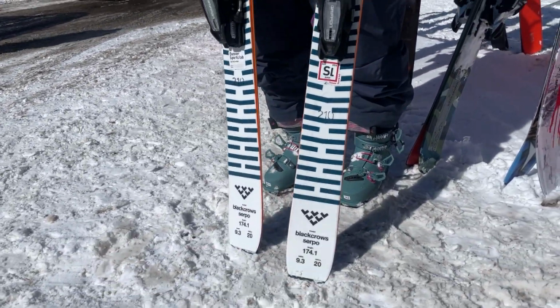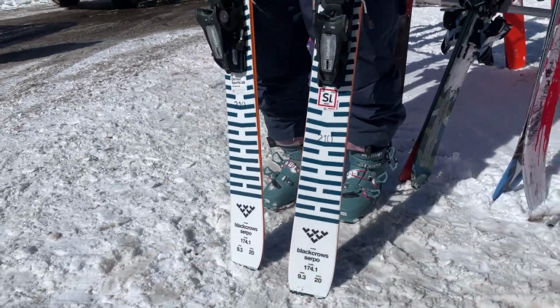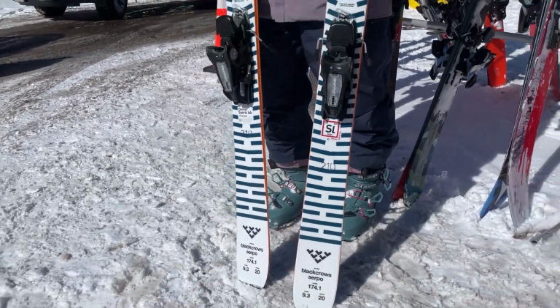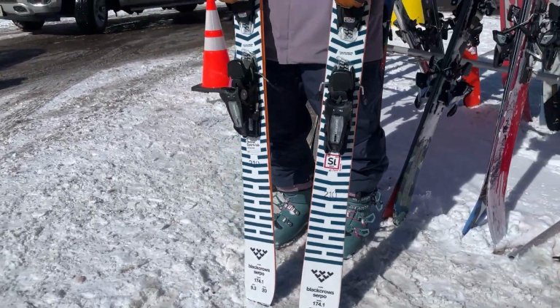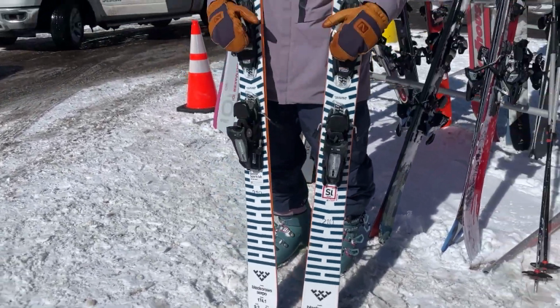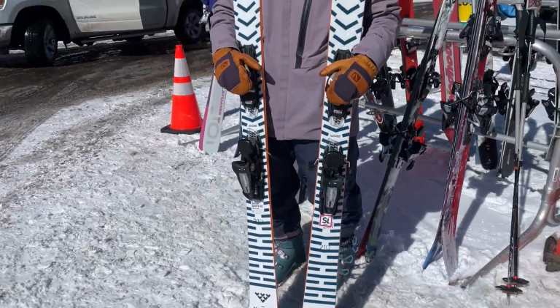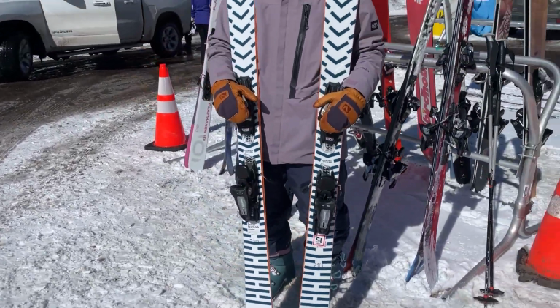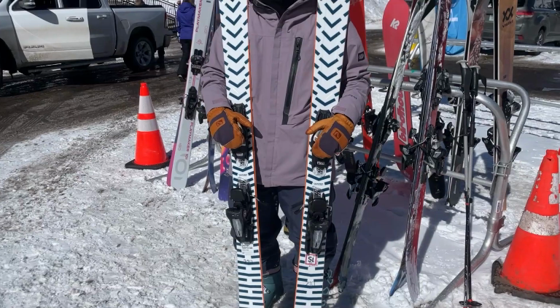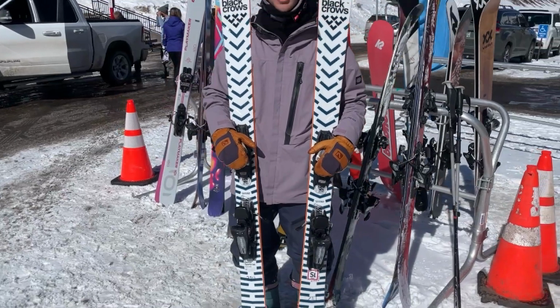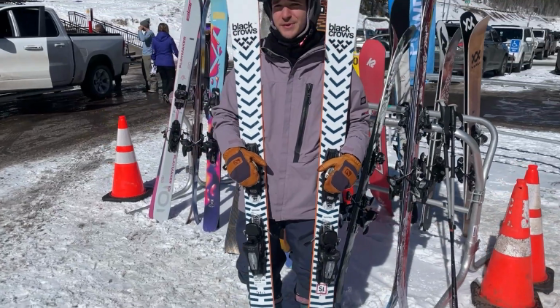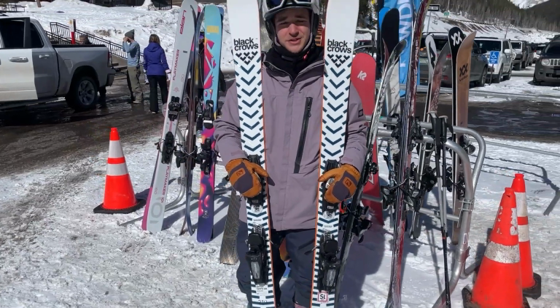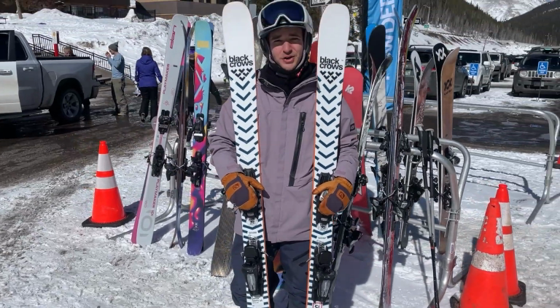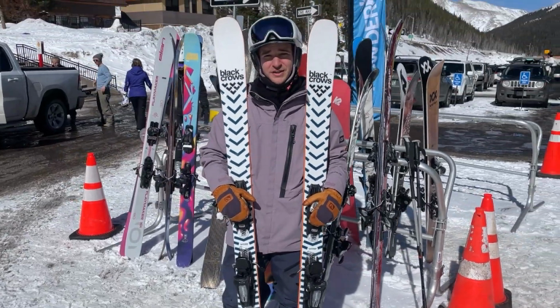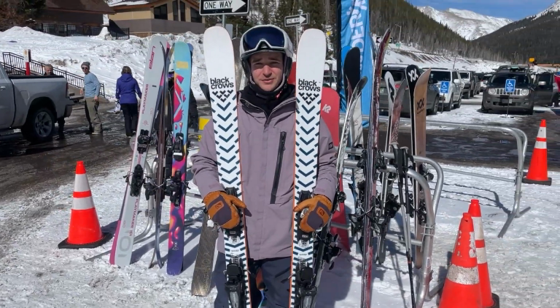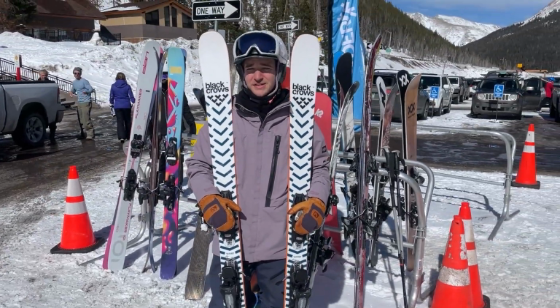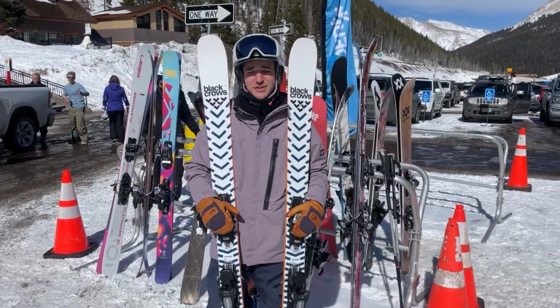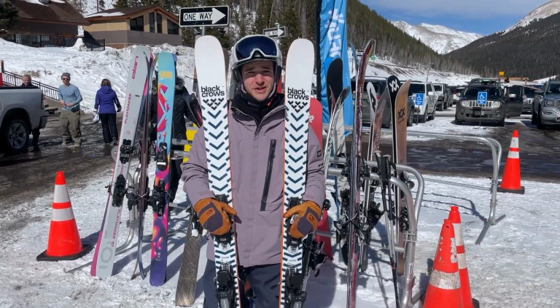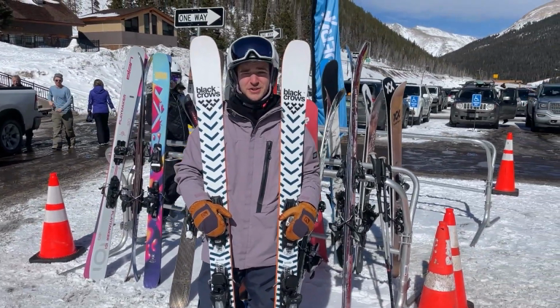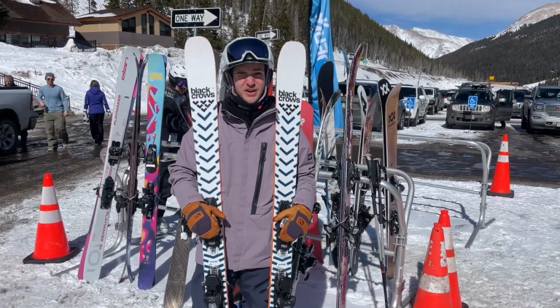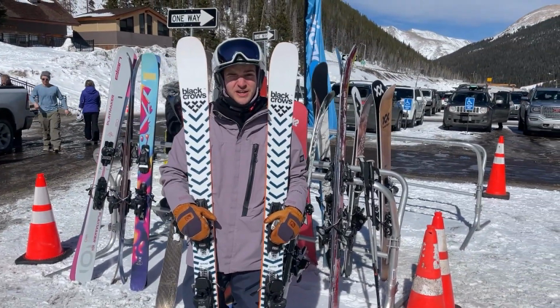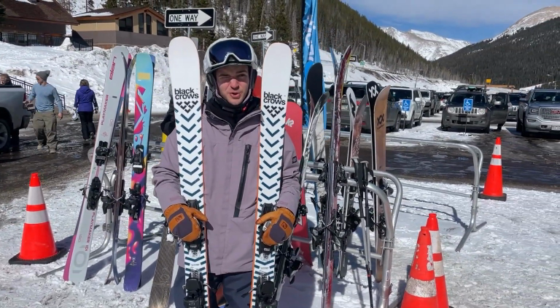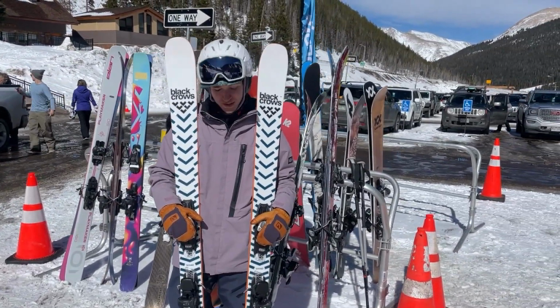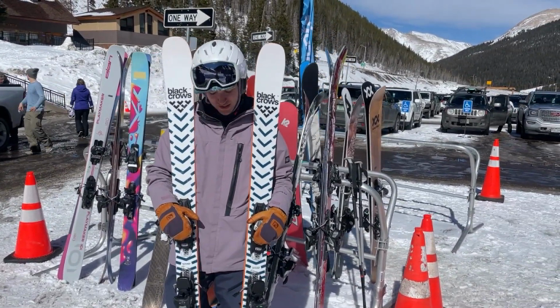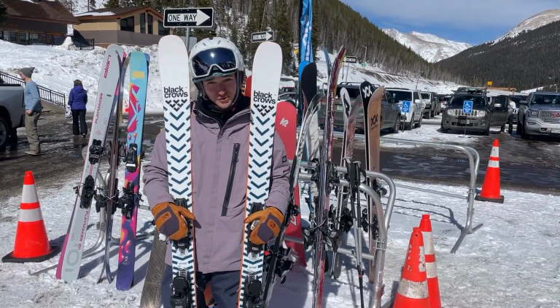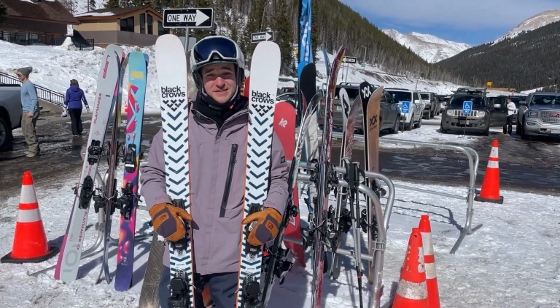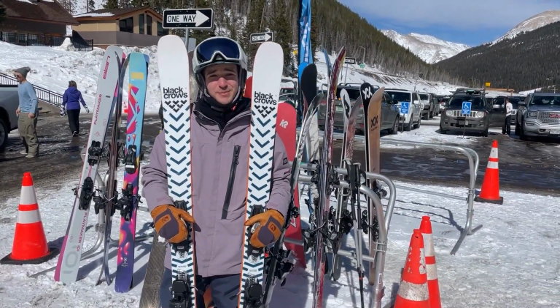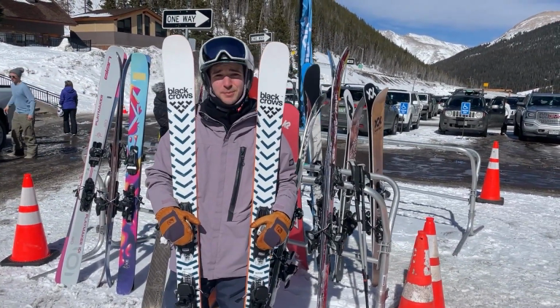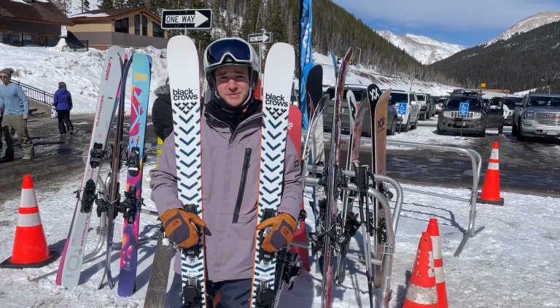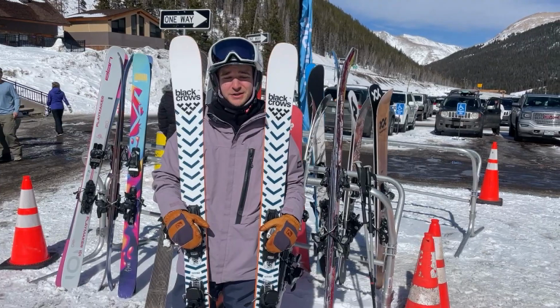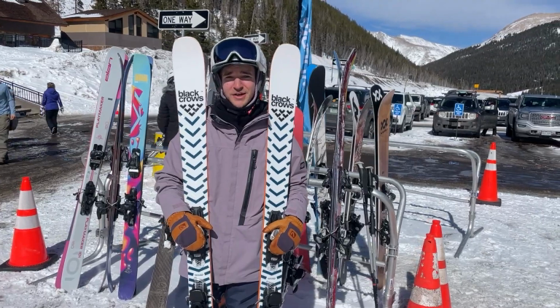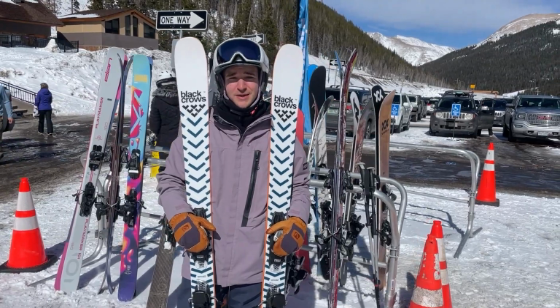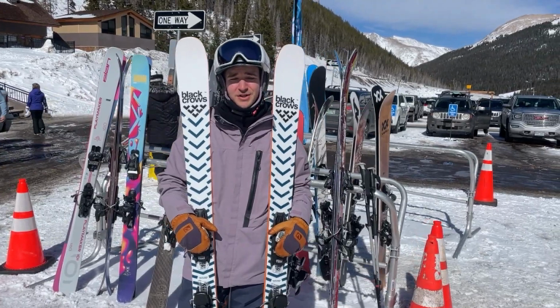A little bit stiffer through the tail, really supportive, especially carving. Easy initiation, great edge hold, really snappy in the bumps — had a great time on them.